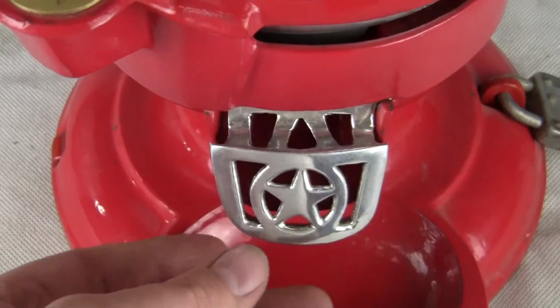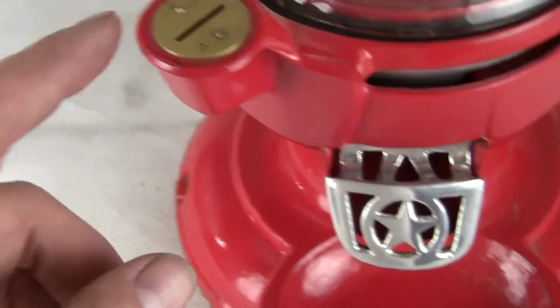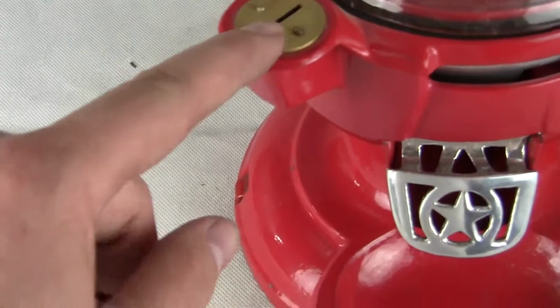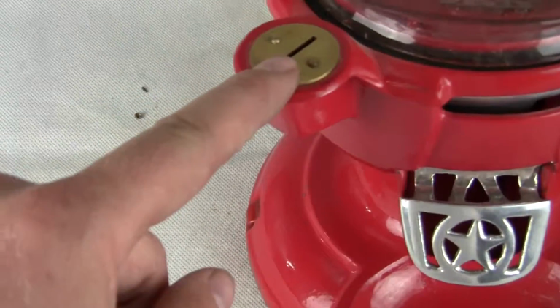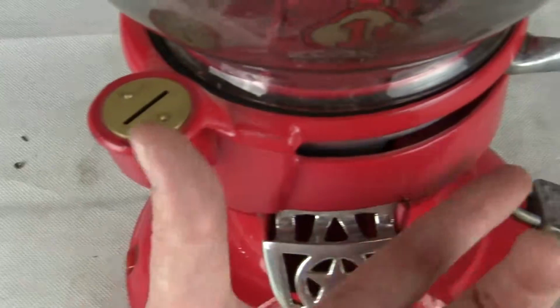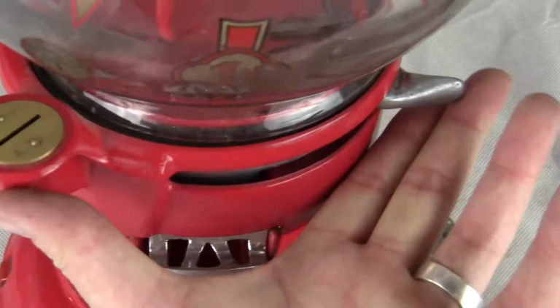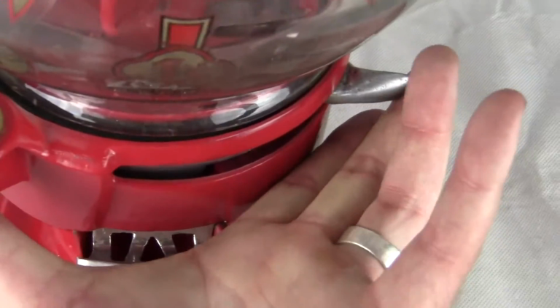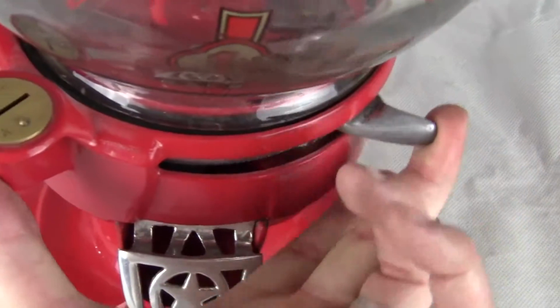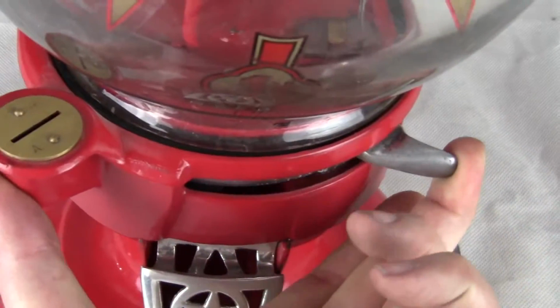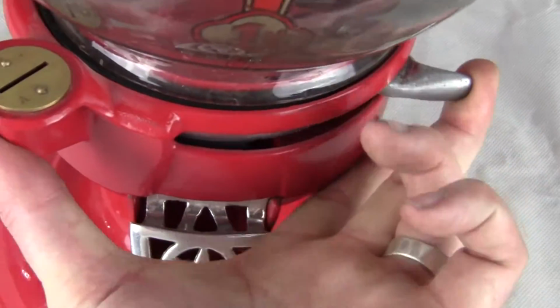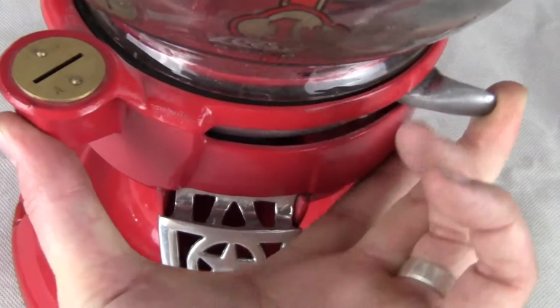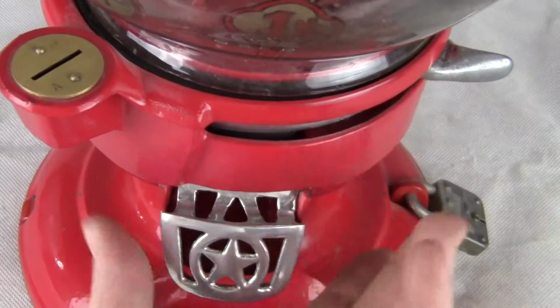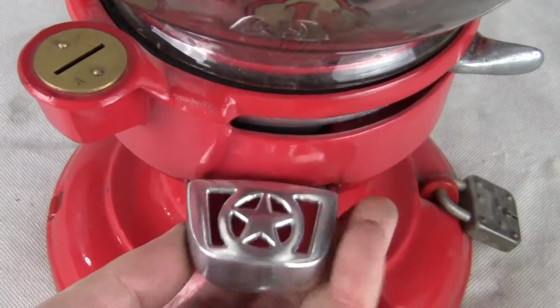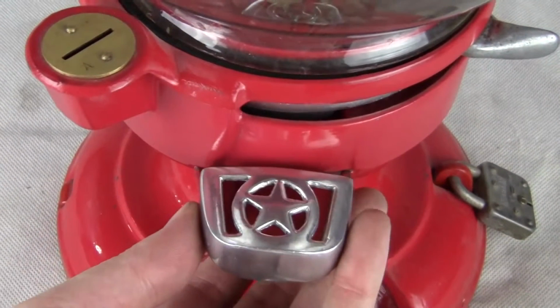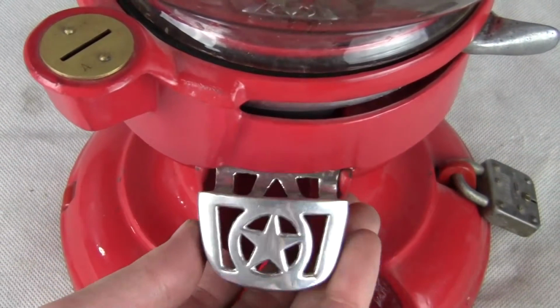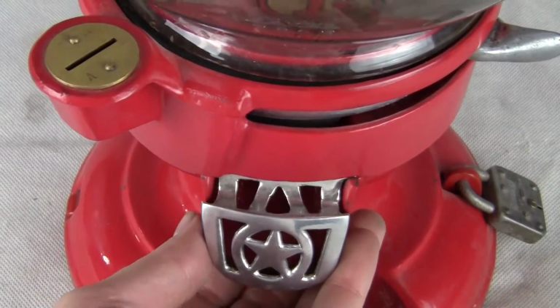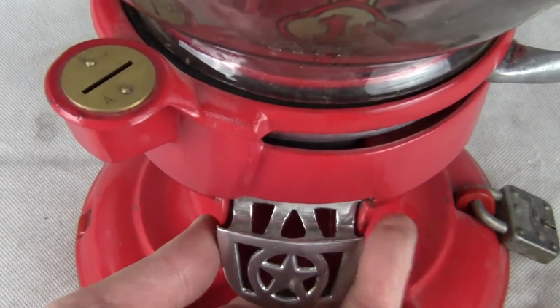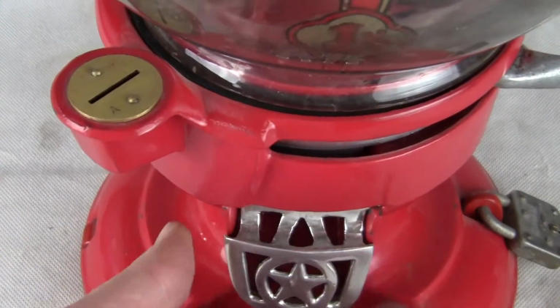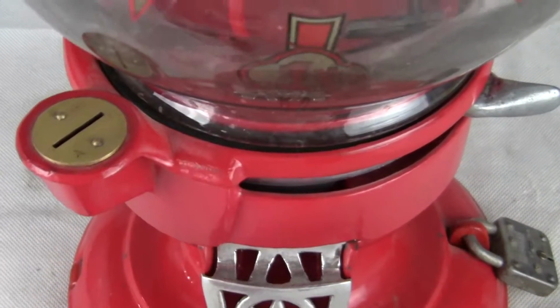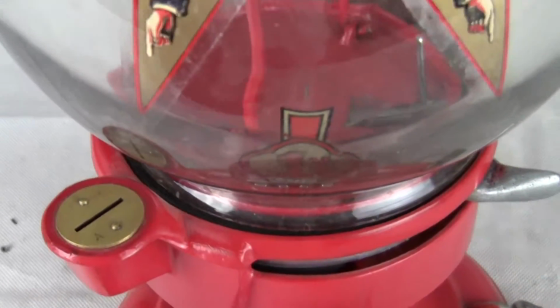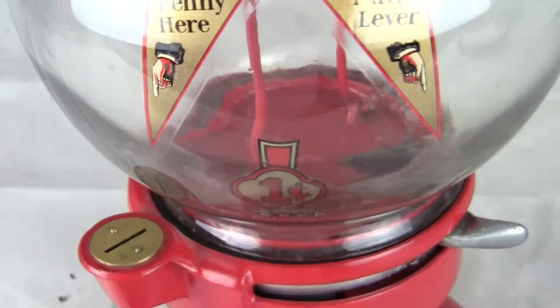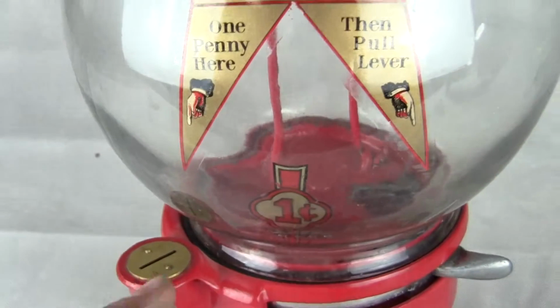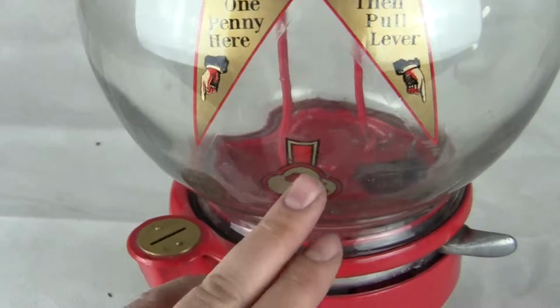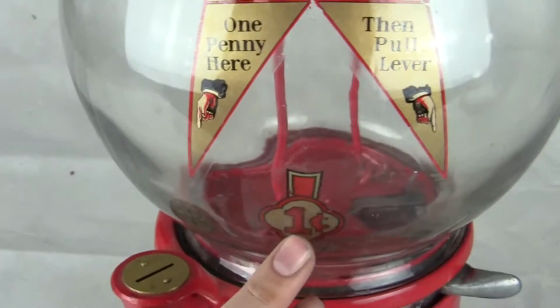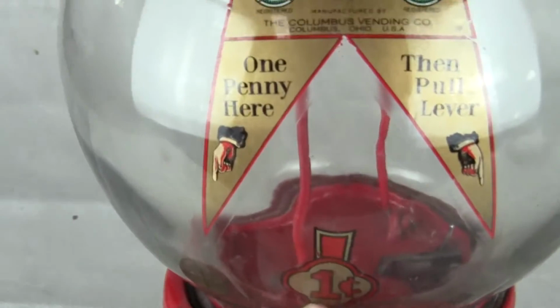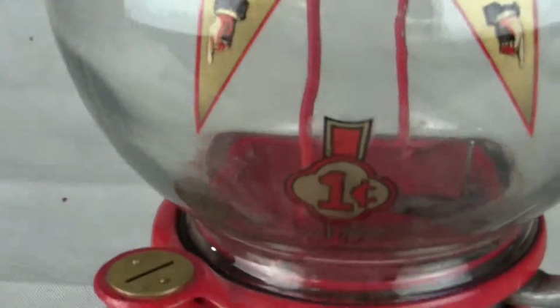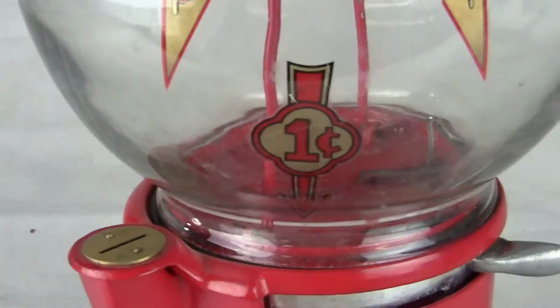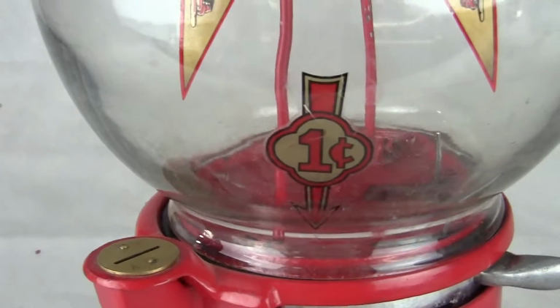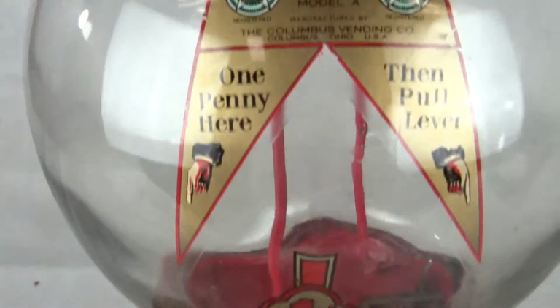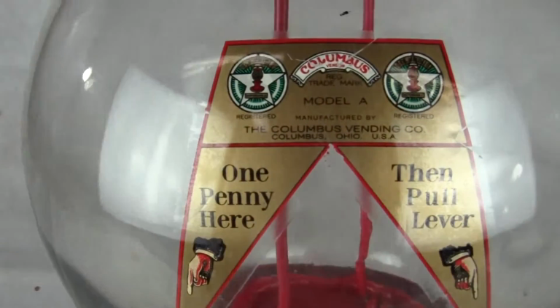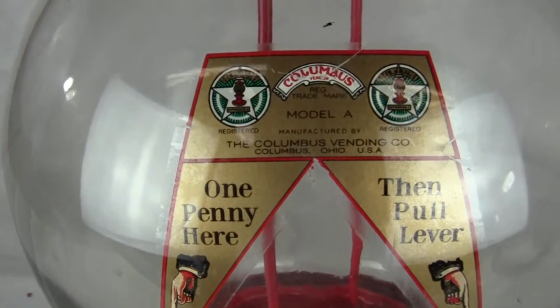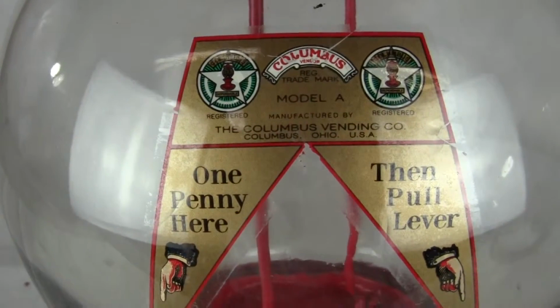What you do is you place a penny right here, pull the lever from back to front, and then you would collect your candy, peanuts, gum down below. The globe does not have a star in it — it is a no-star Columbus globe.